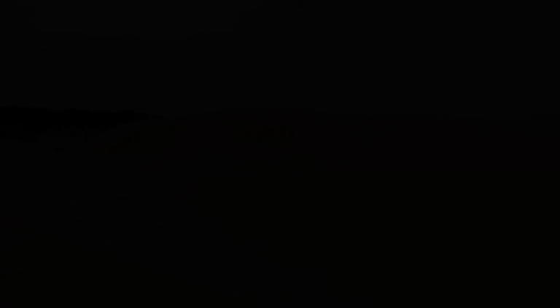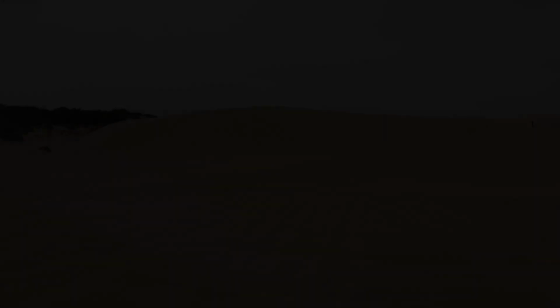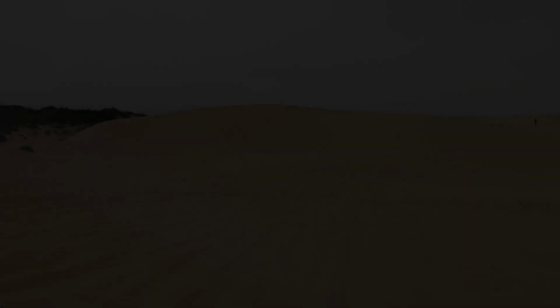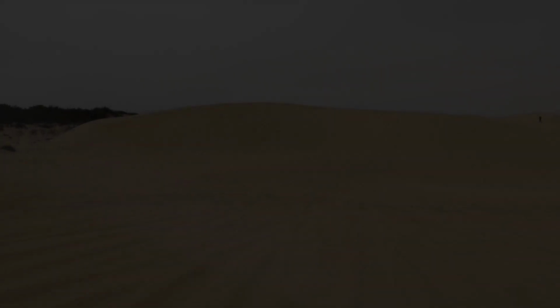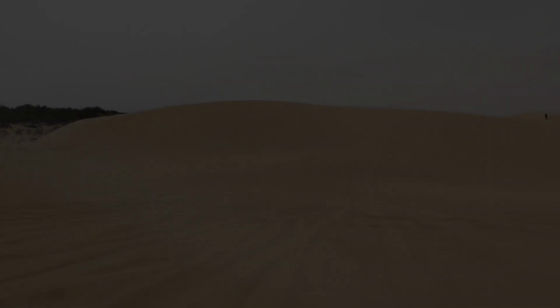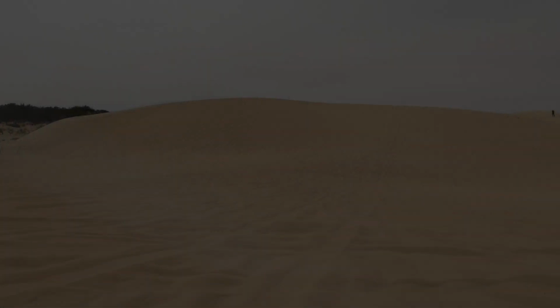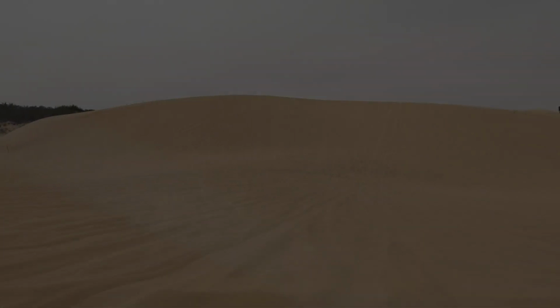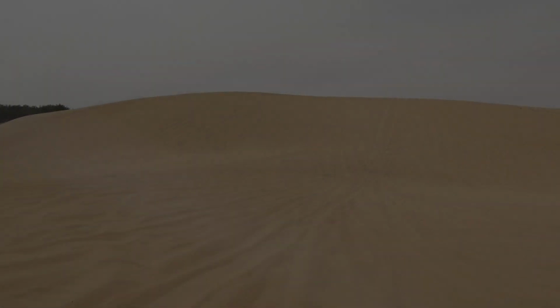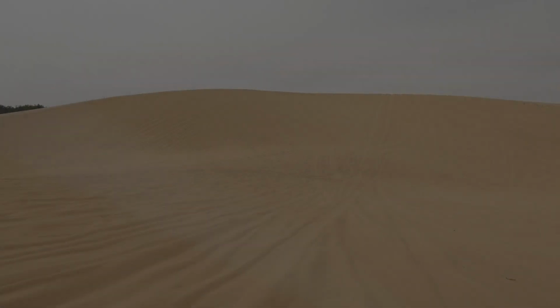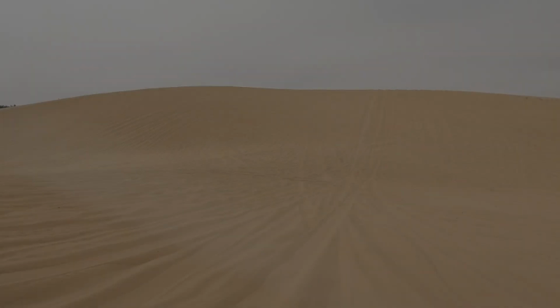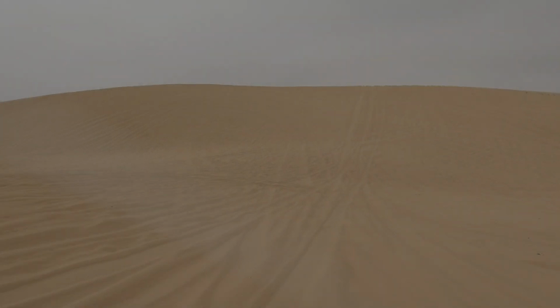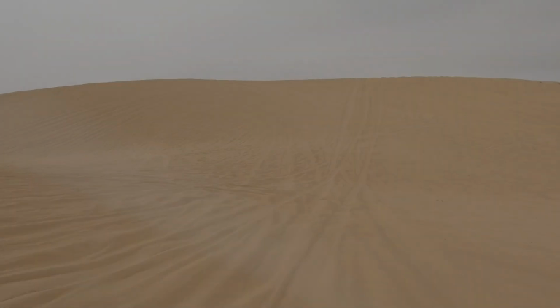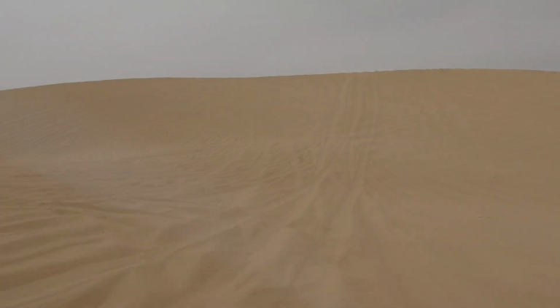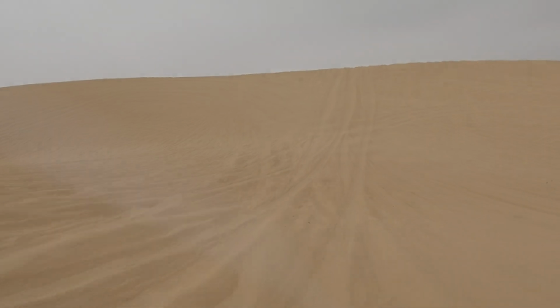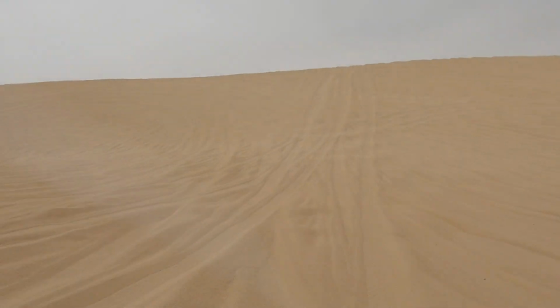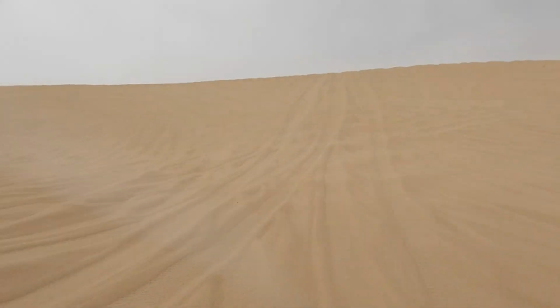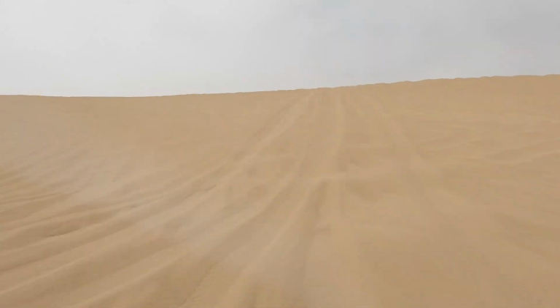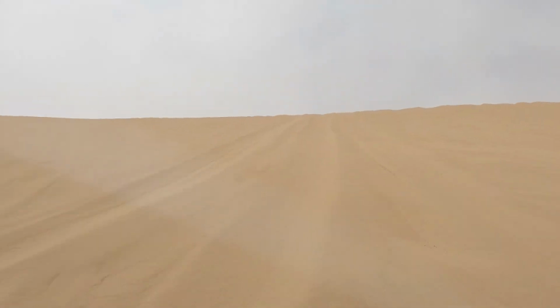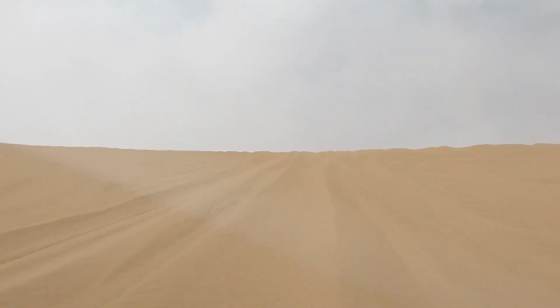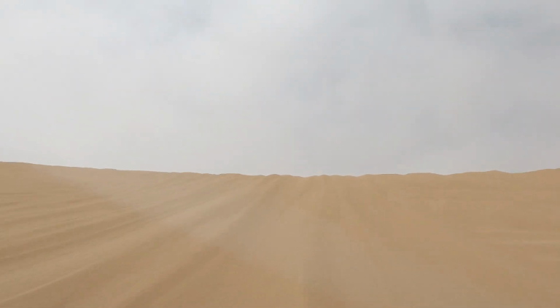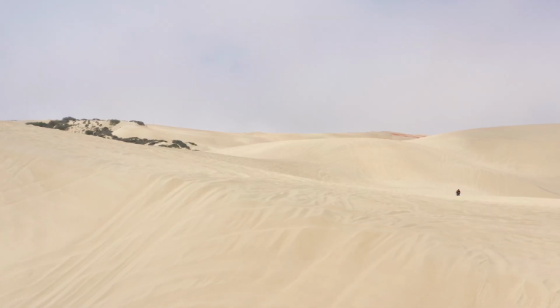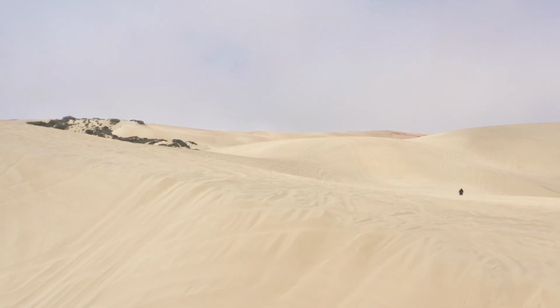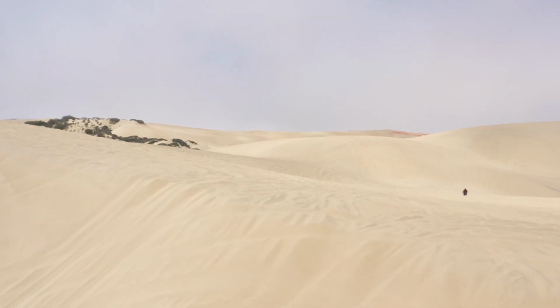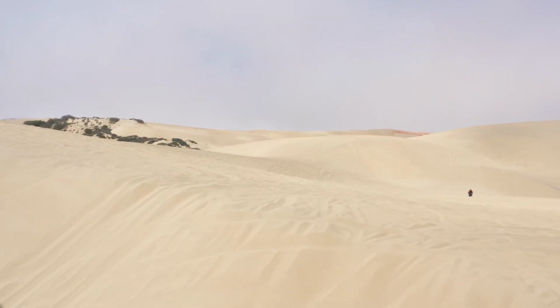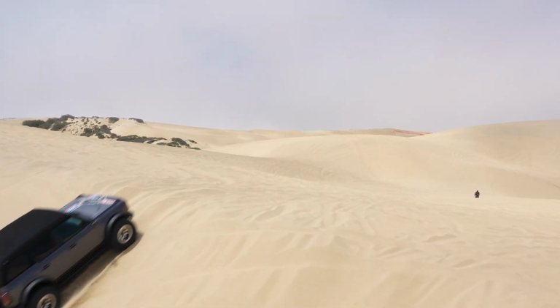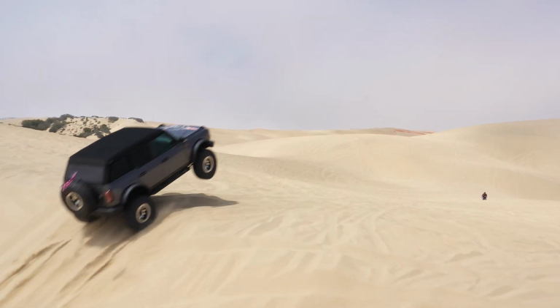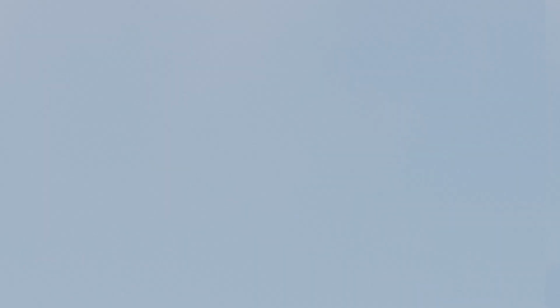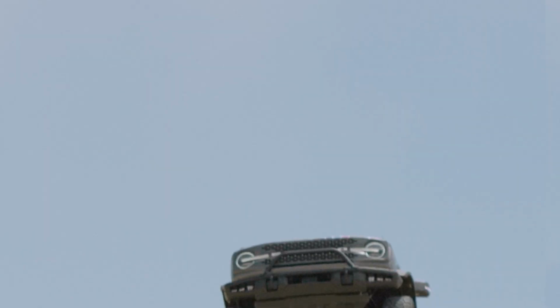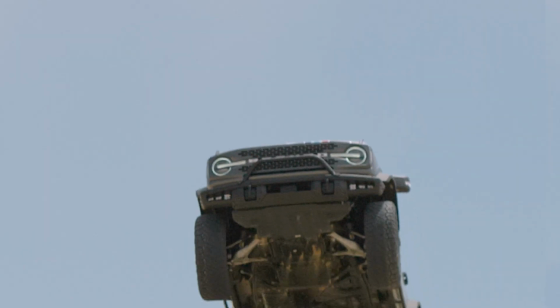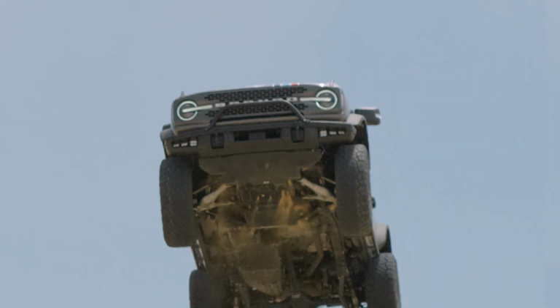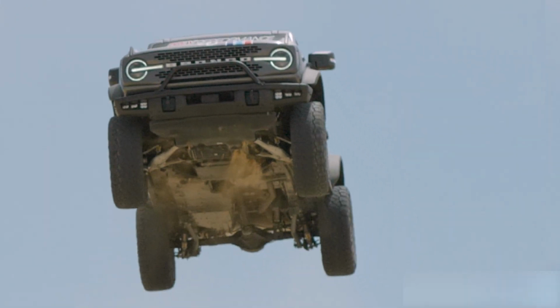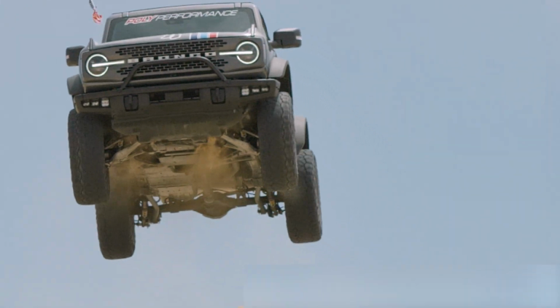Ignition sequence start. Six, five, four, three, two, one, zero. All engines running. Liftoff. We have a liftoff.